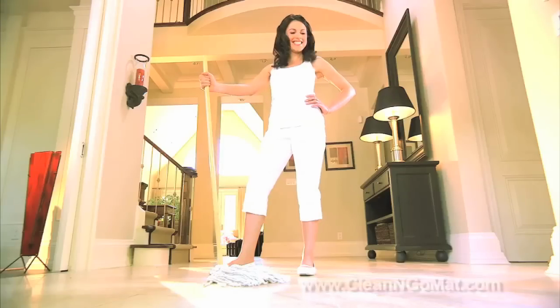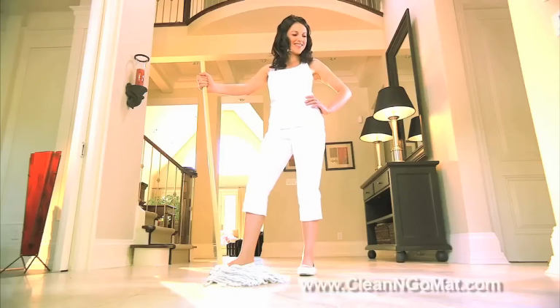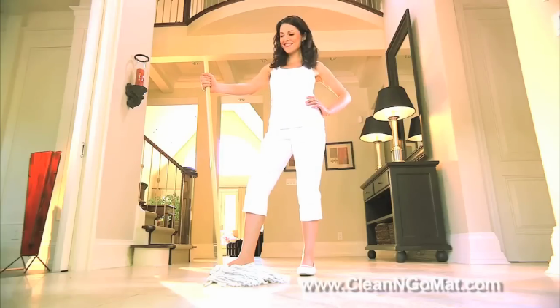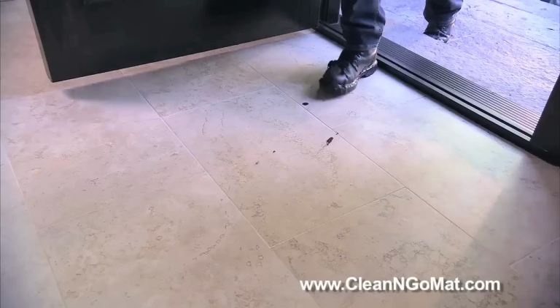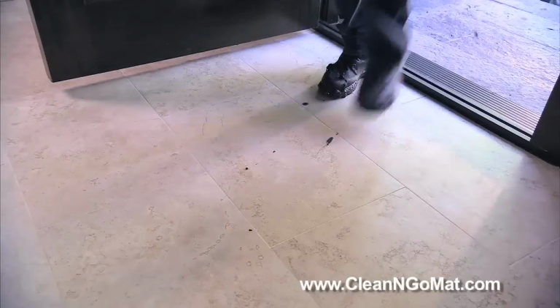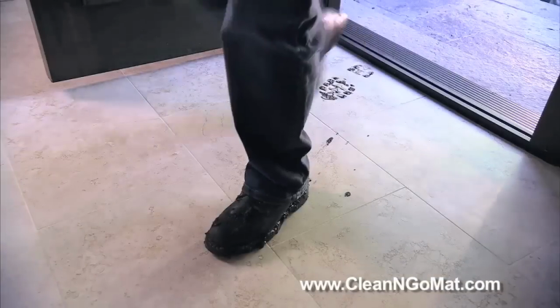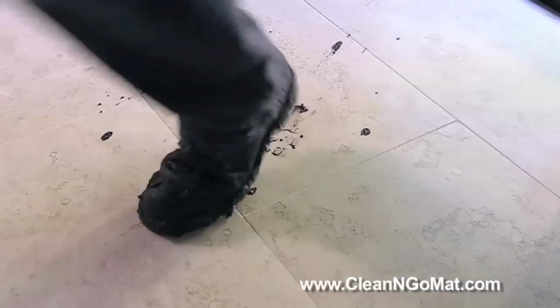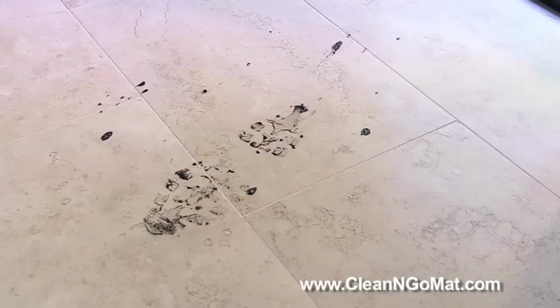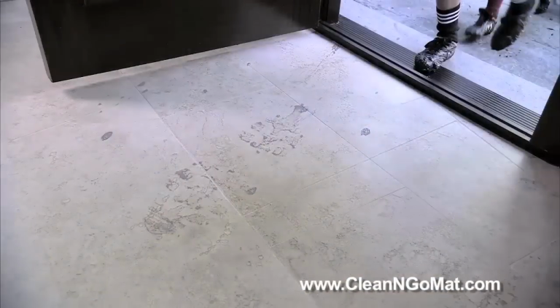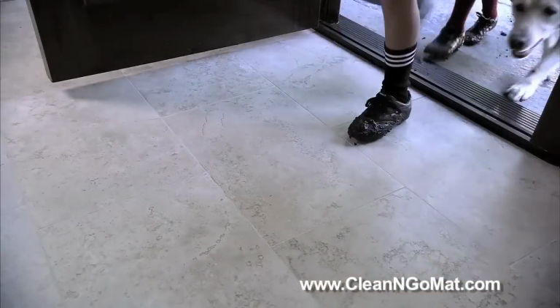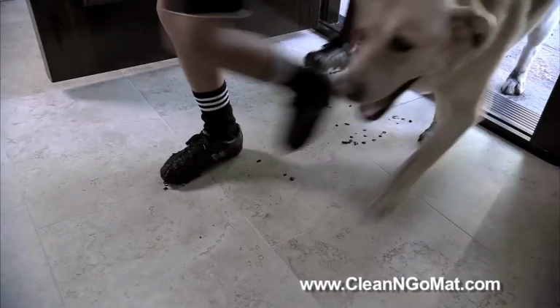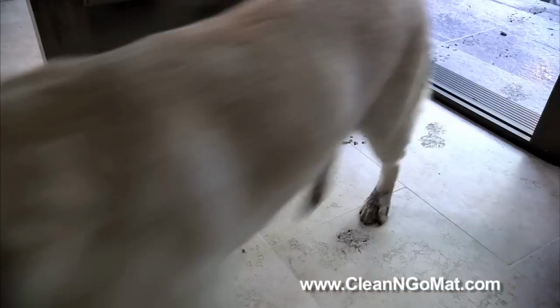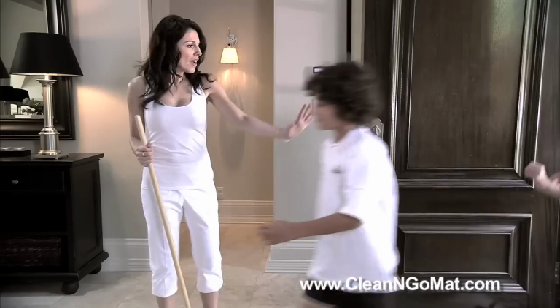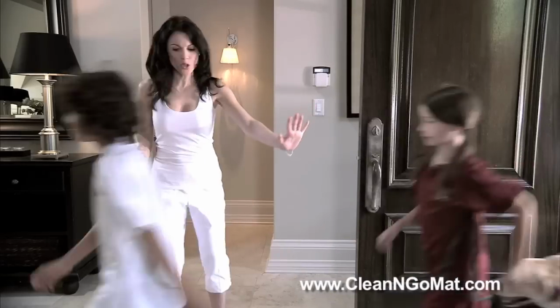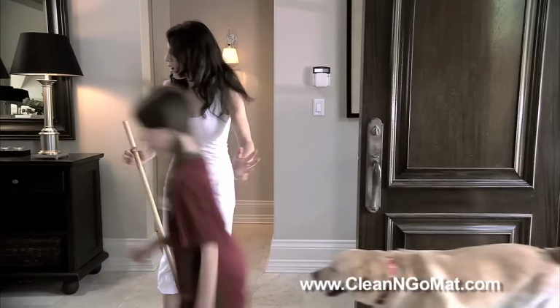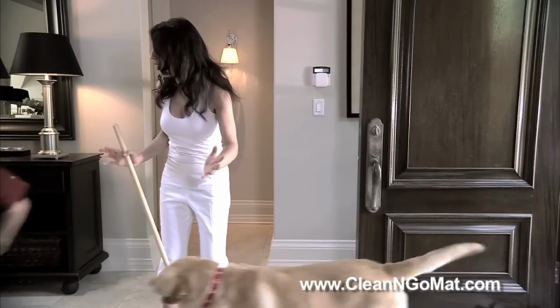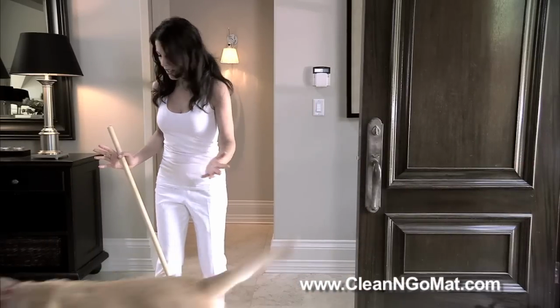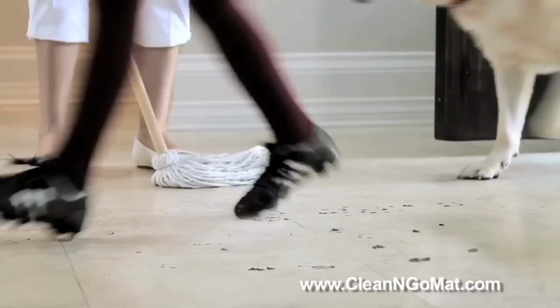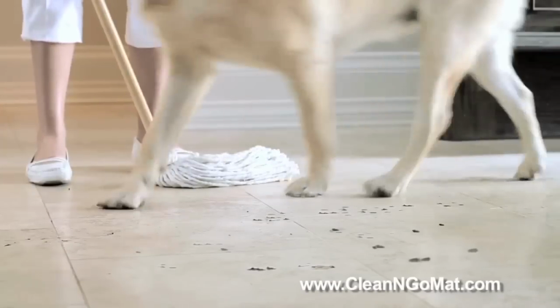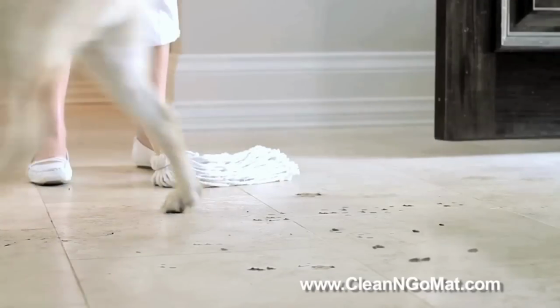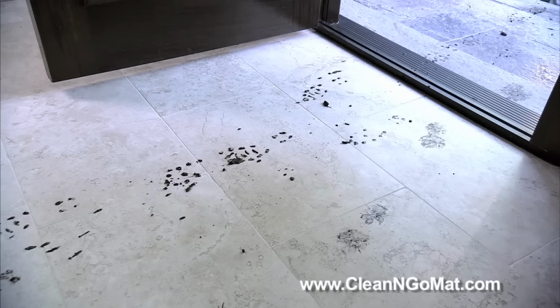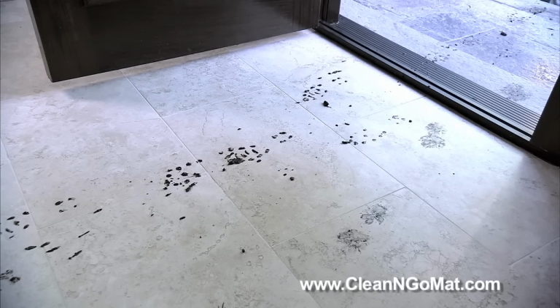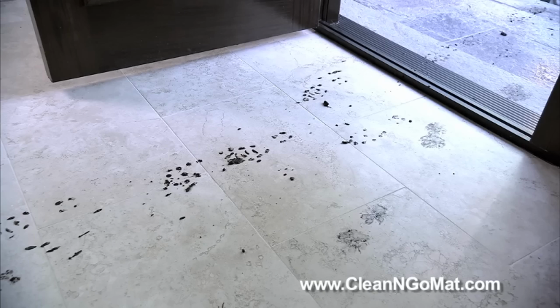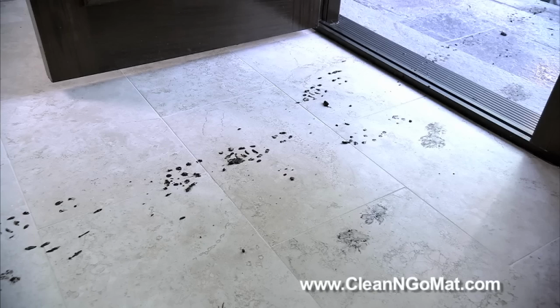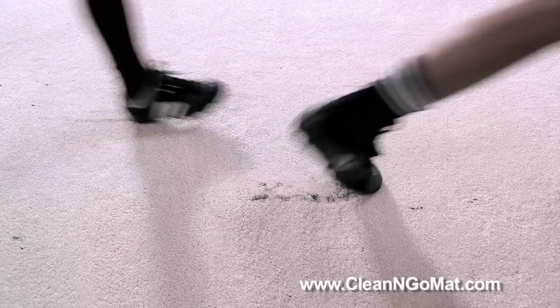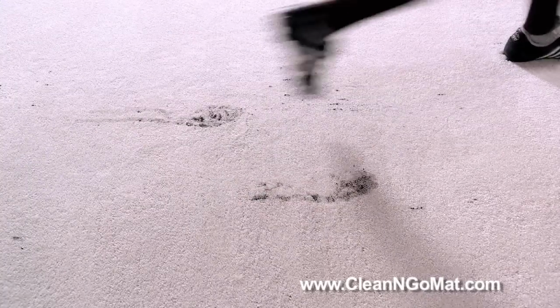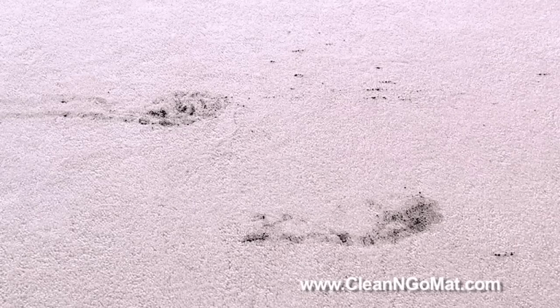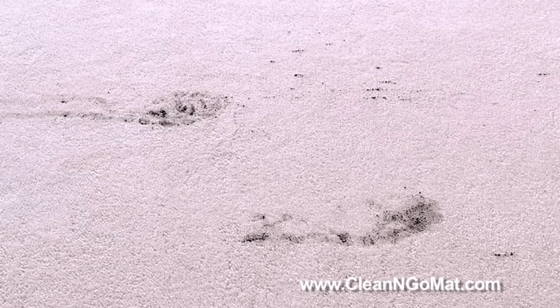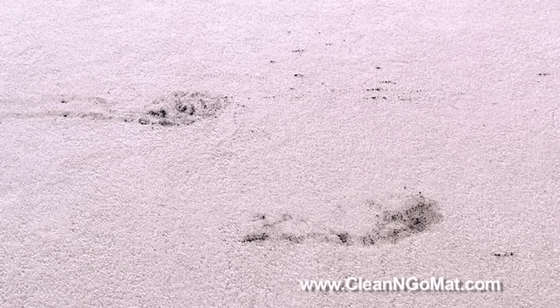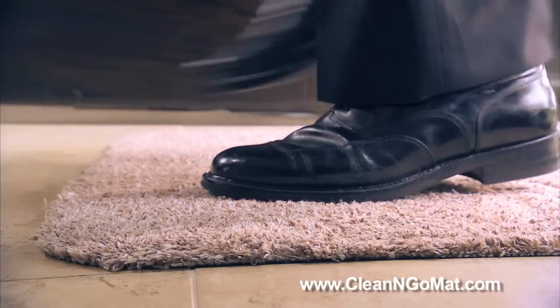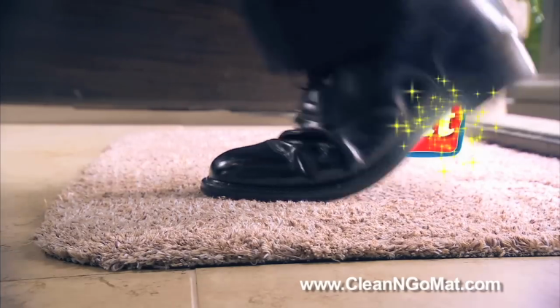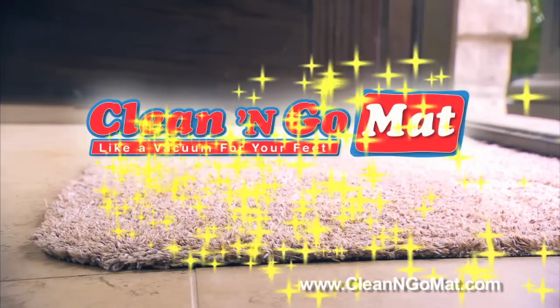Nice floors — oh no, not again! What a mess. You work hard to keep your floors clean, but the dirt and grime just keeps getting tracked in. Look at those dirt tracks and stains right through your home. And you just finished cleaning the floor, and you'll have to vacuum that carpet again too.